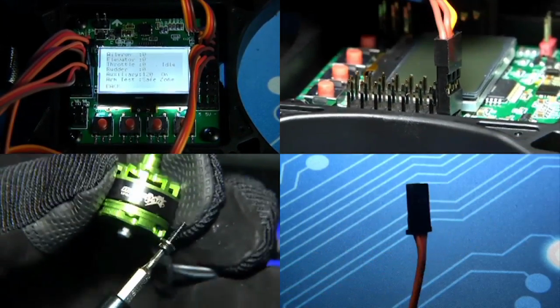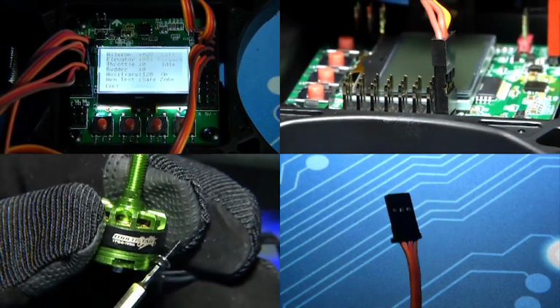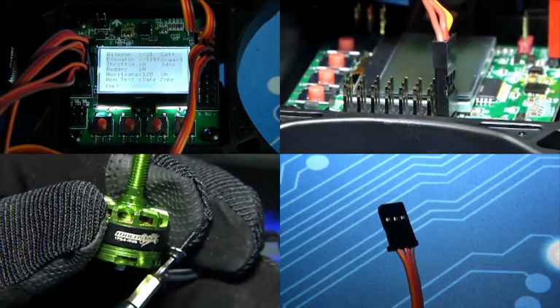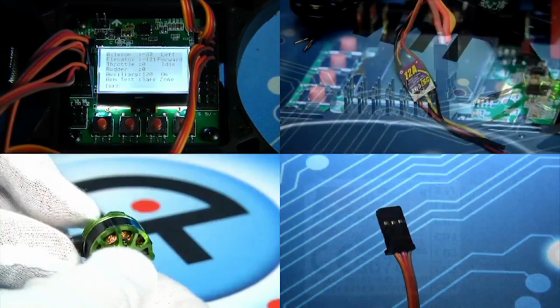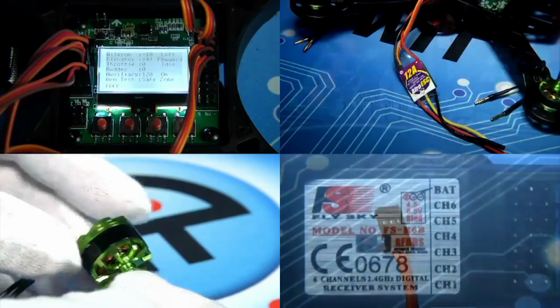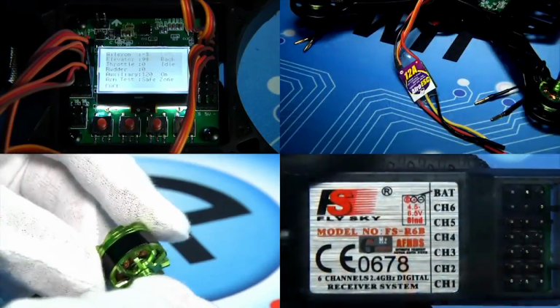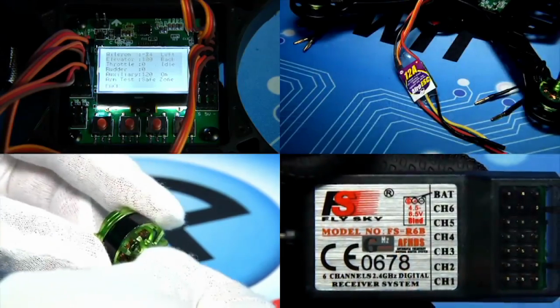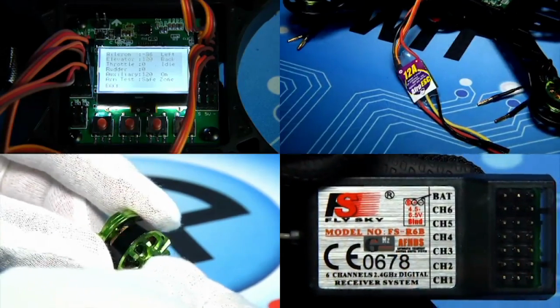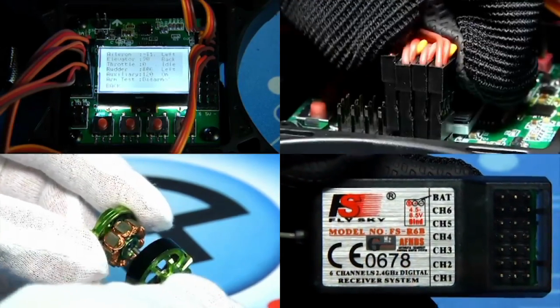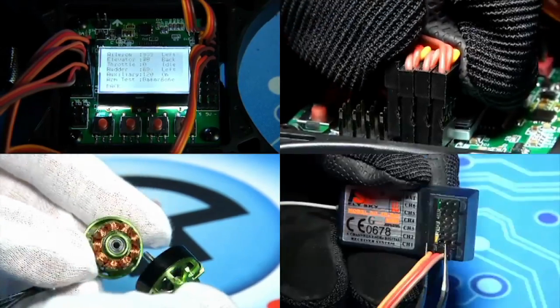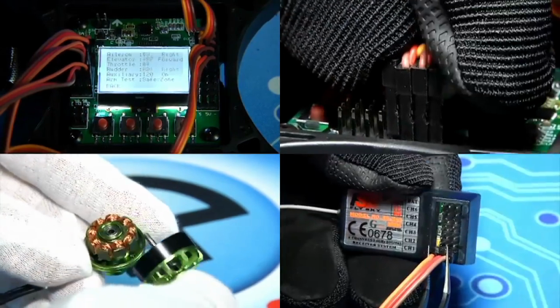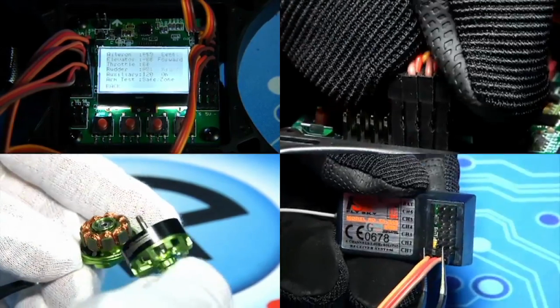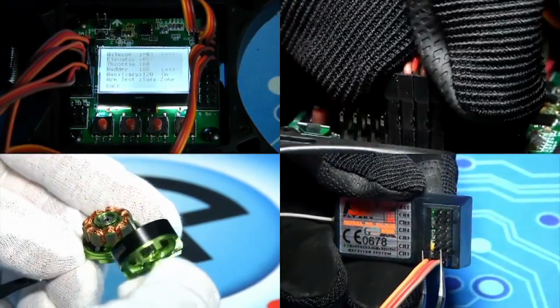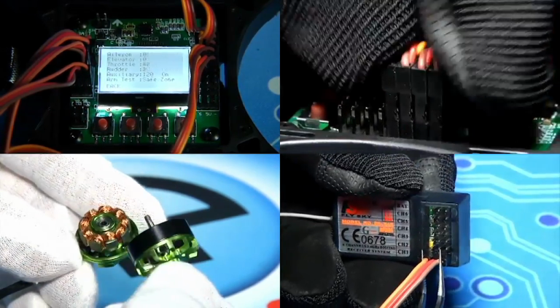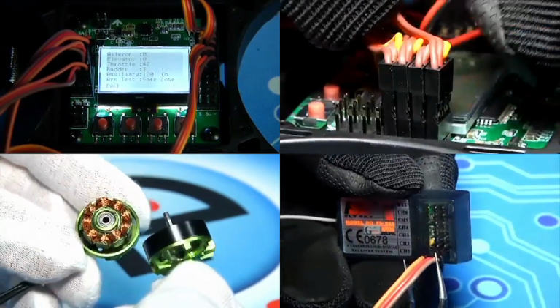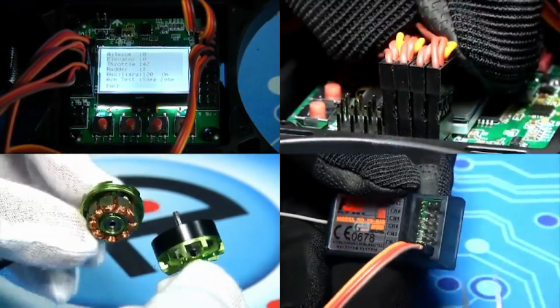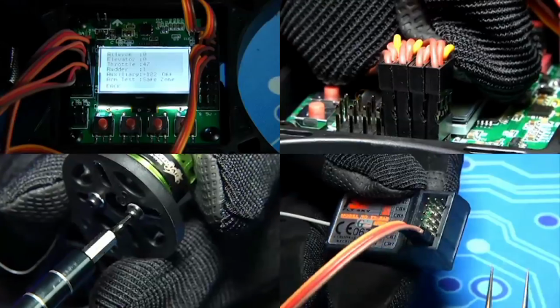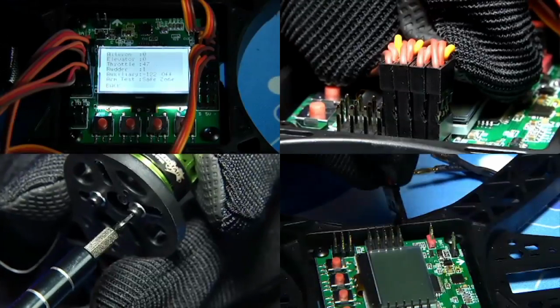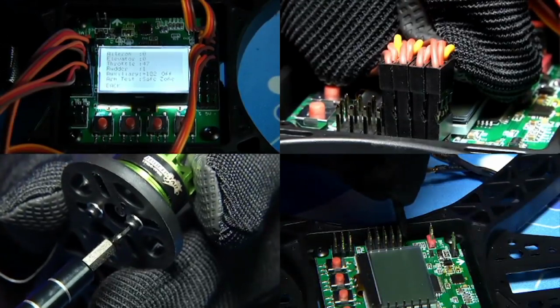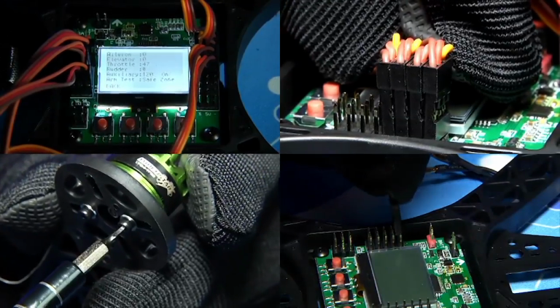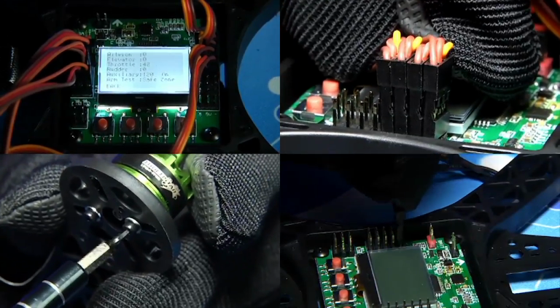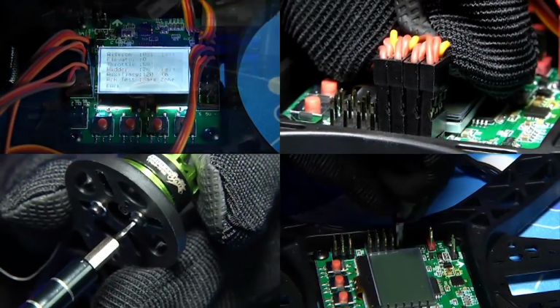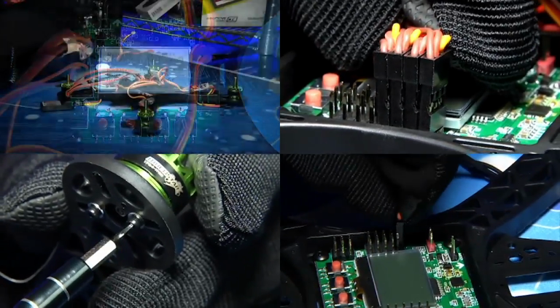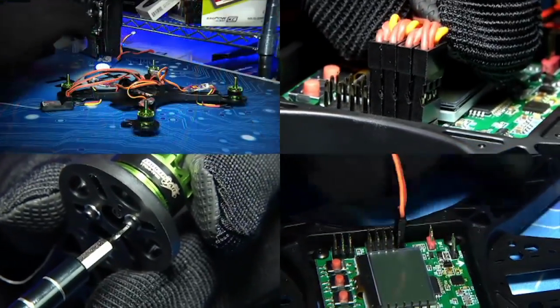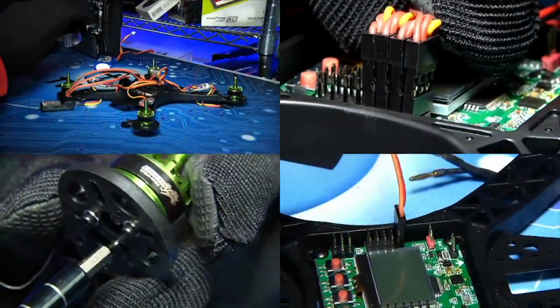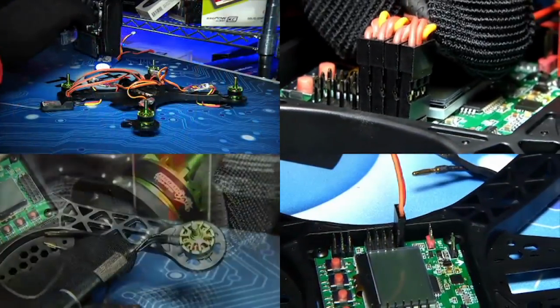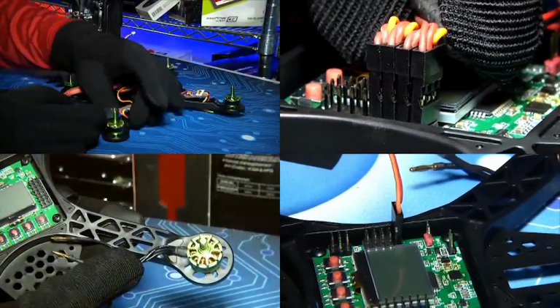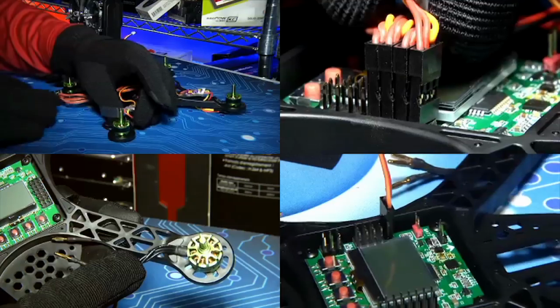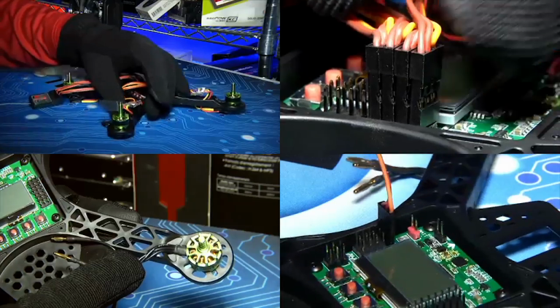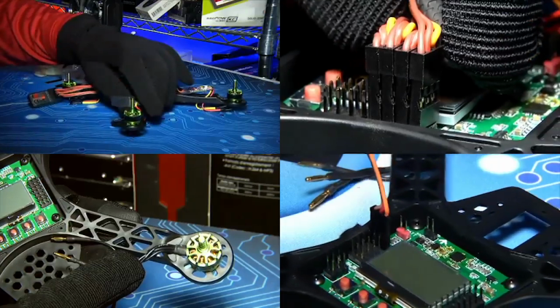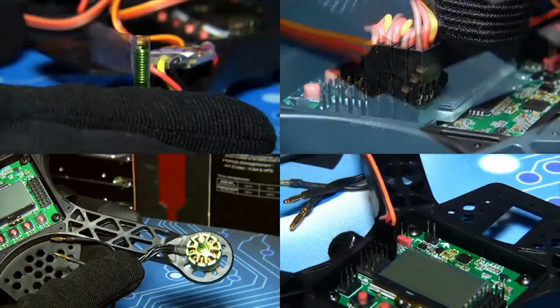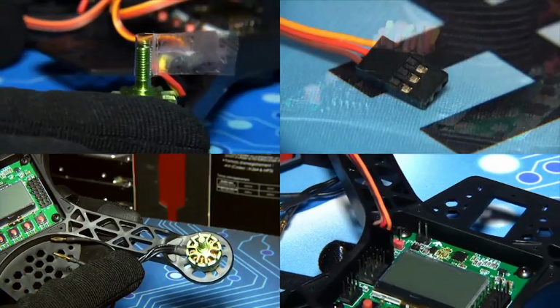Everything from mounting the motors, to installing and configuring the flight controller, to wiring the power systems and tuning the craft. So while I'm not super happy that Hobby King built a beginner's kit that is unfriendly for beginners, it's not a deal killer.